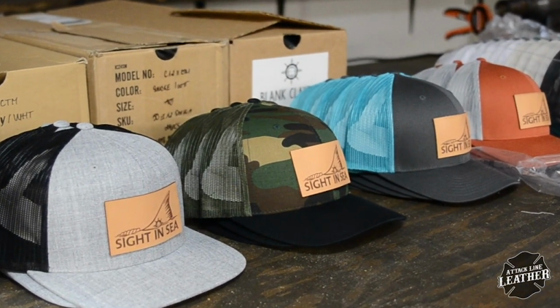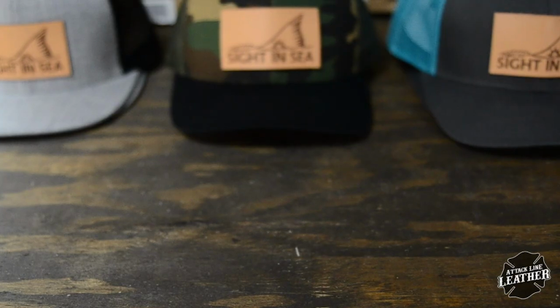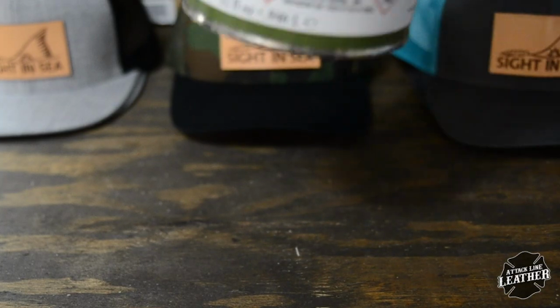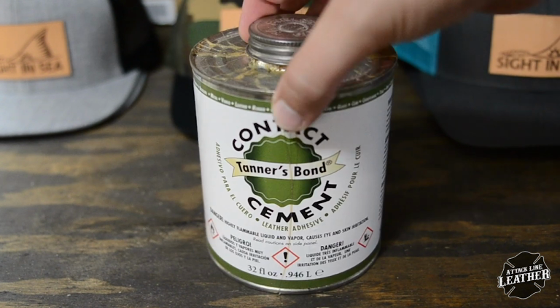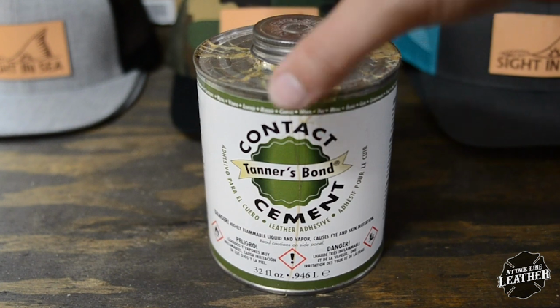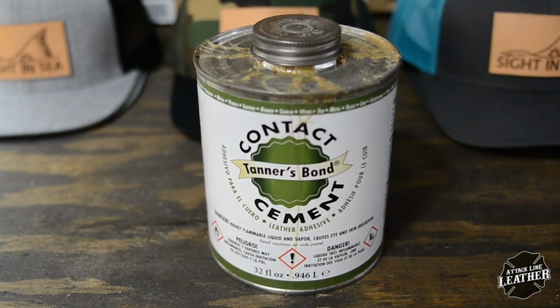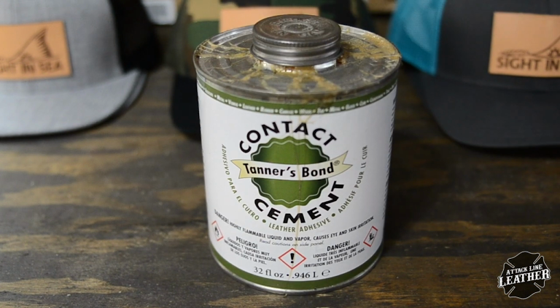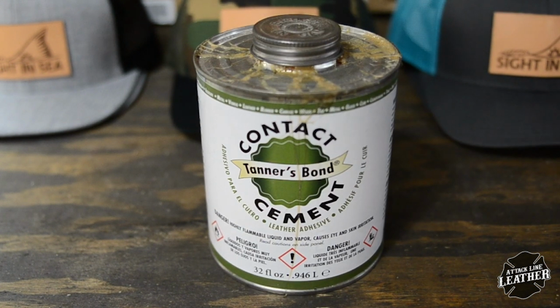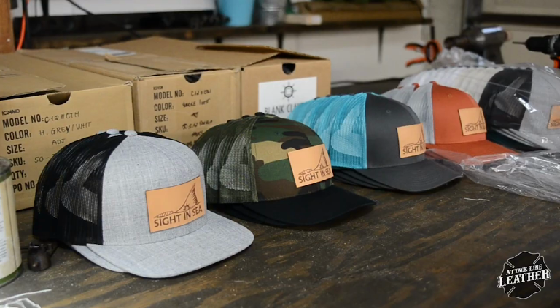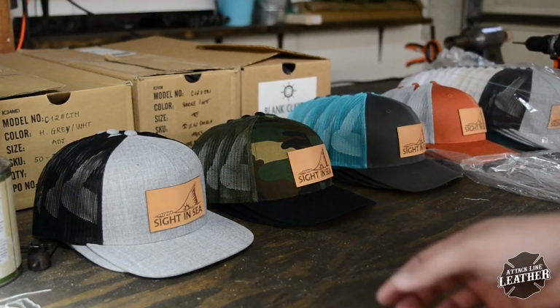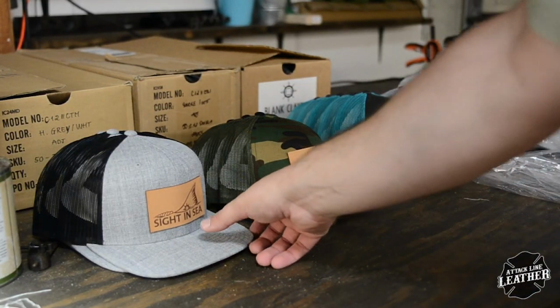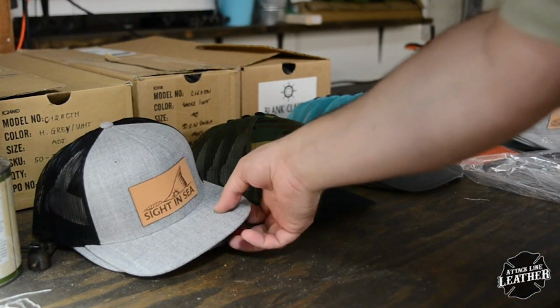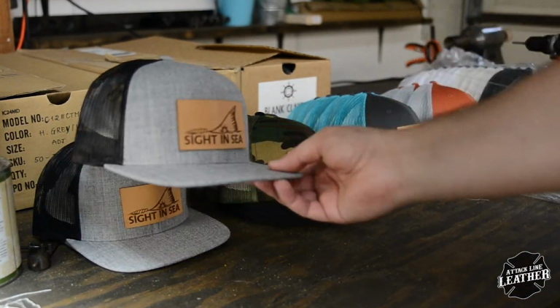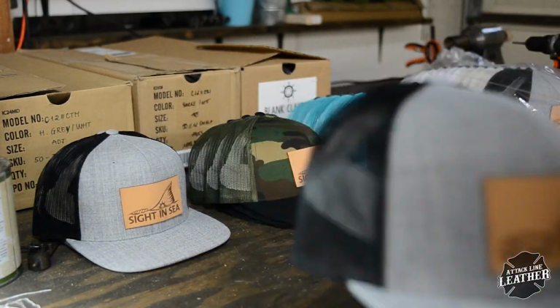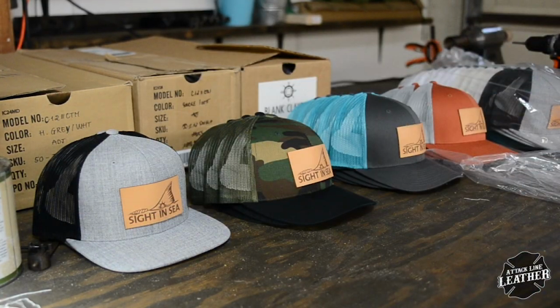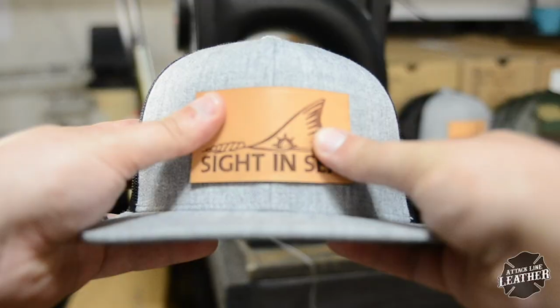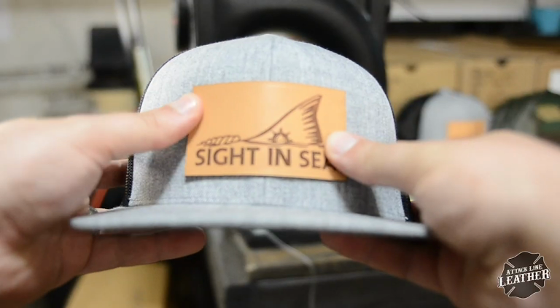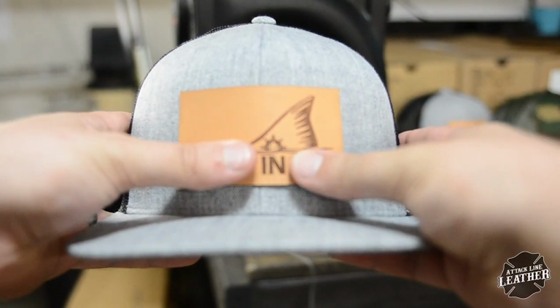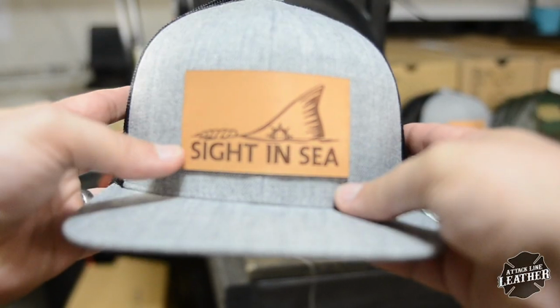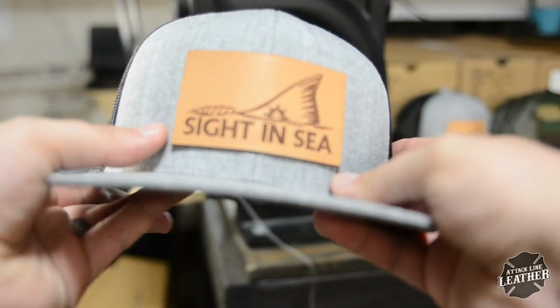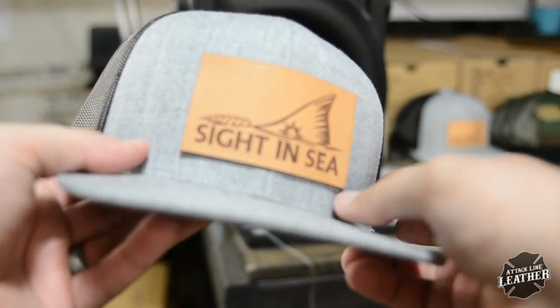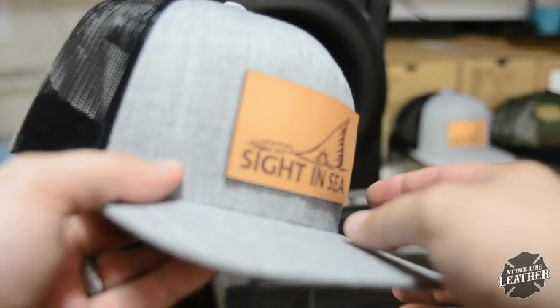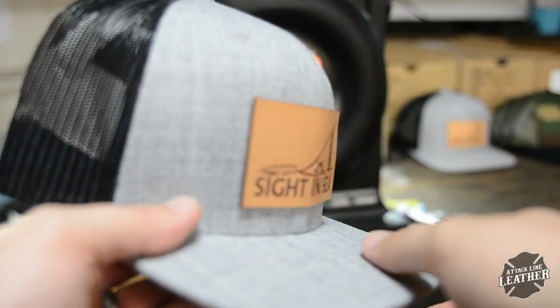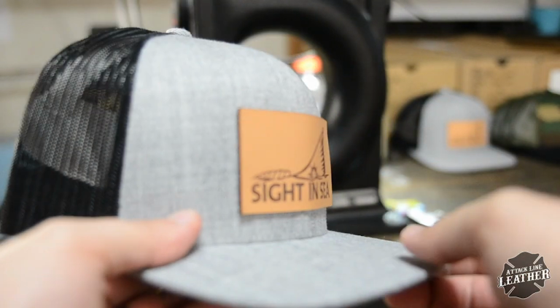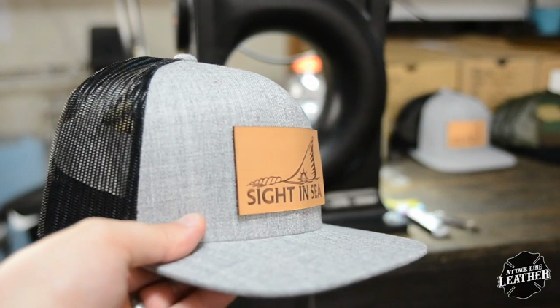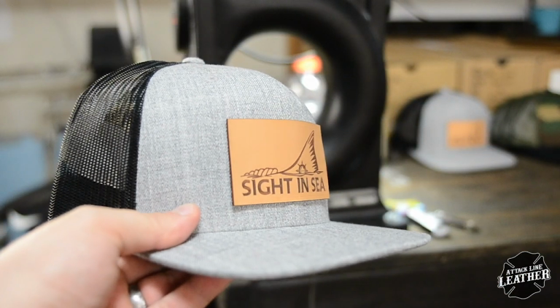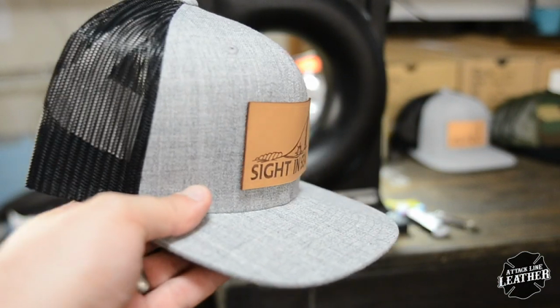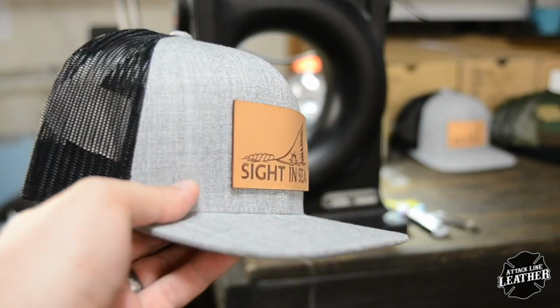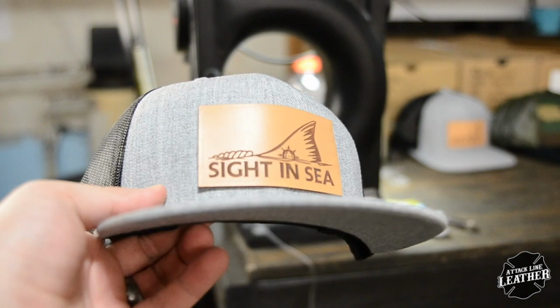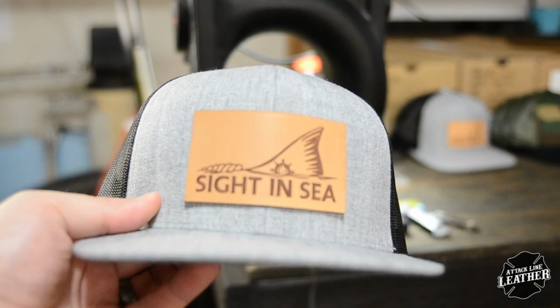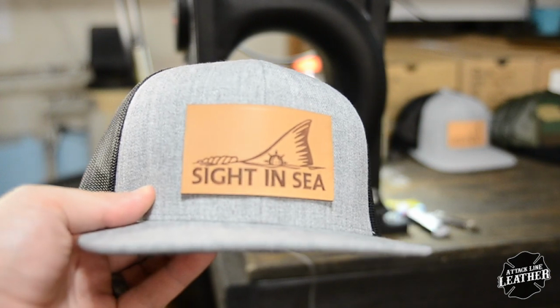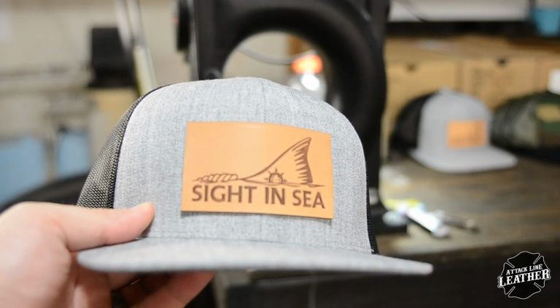I begin by using contact cement to attach the leather patch to the hat. I put glue on the patch to help keep it centered and hold it in place. It is helpful to let the patch rest for a minute or two so that it dries to the hat.